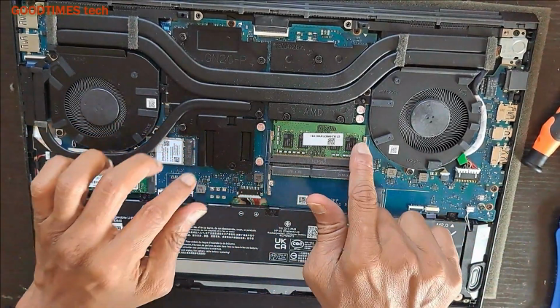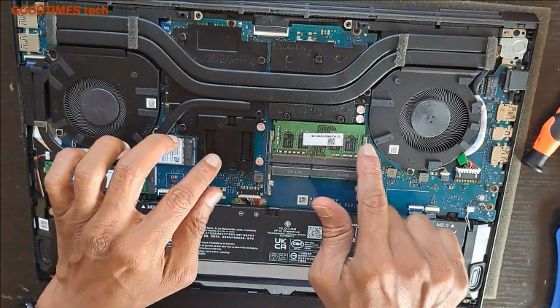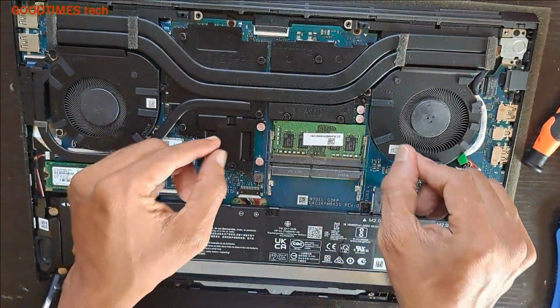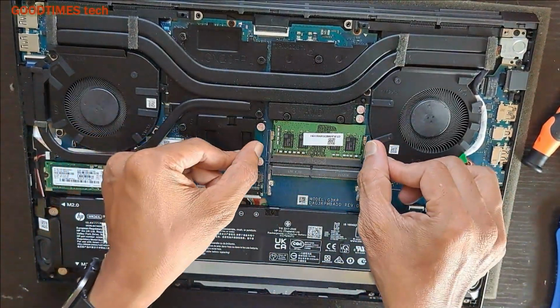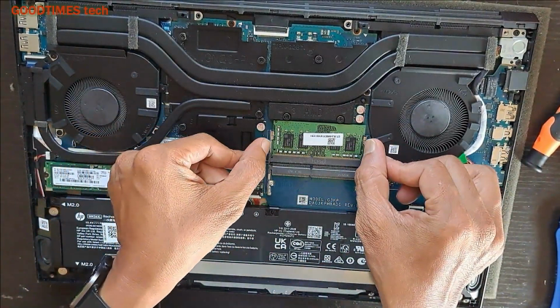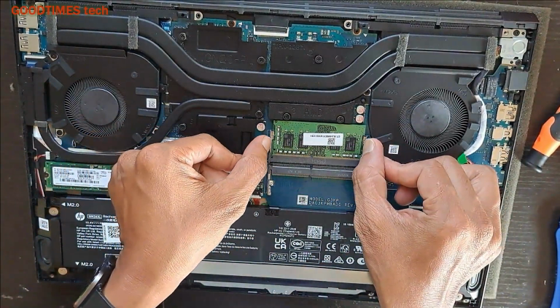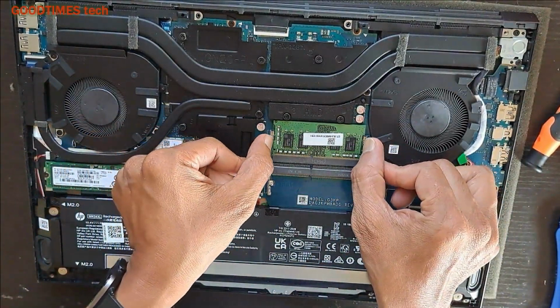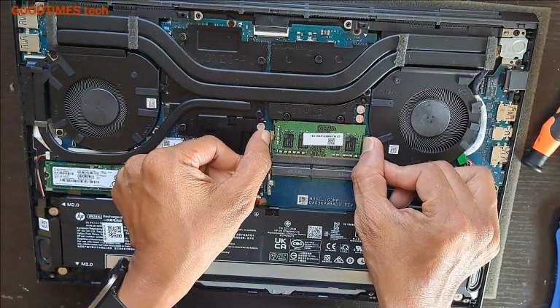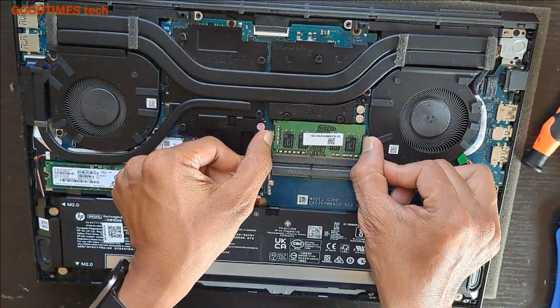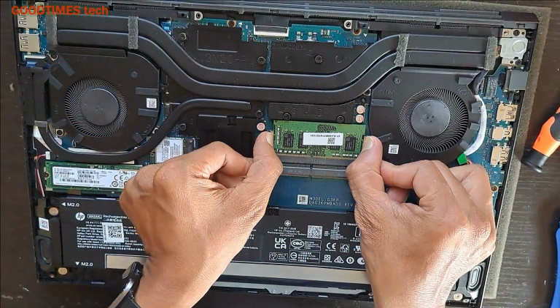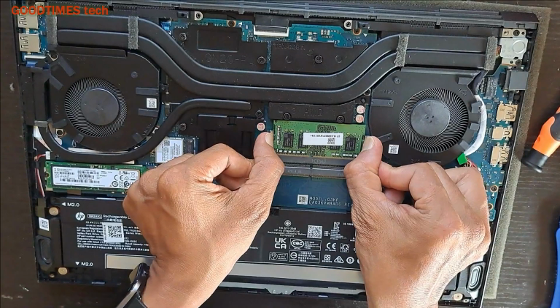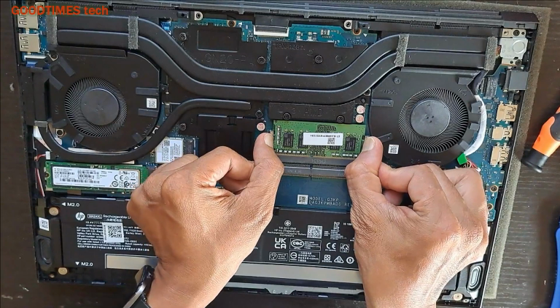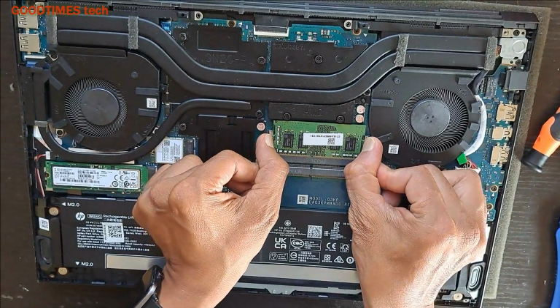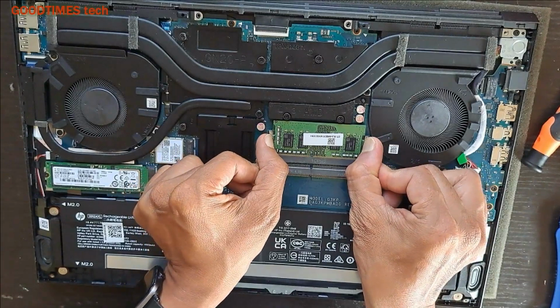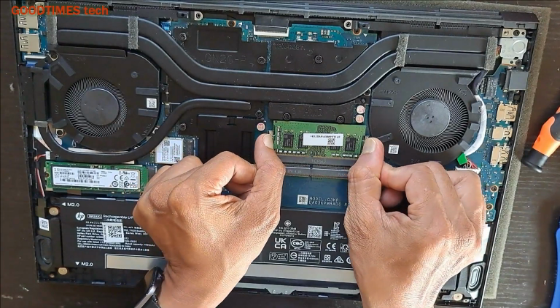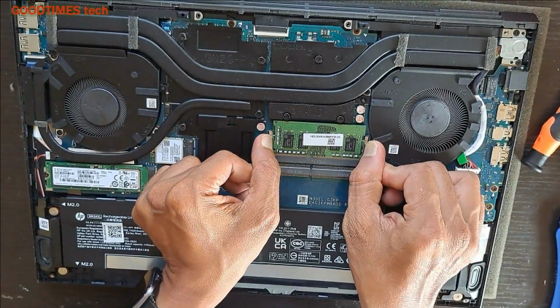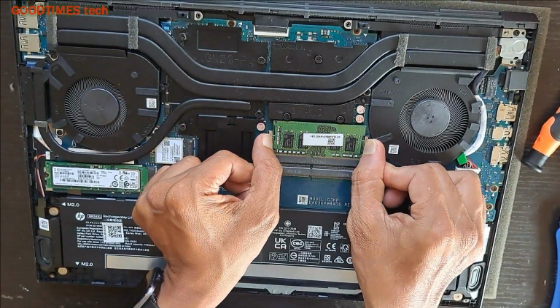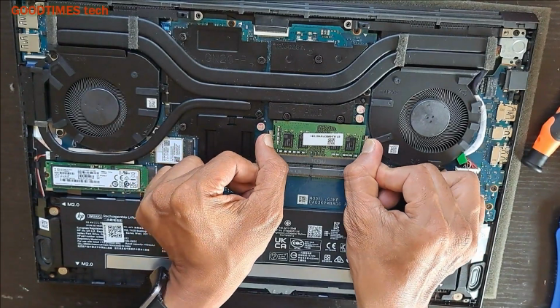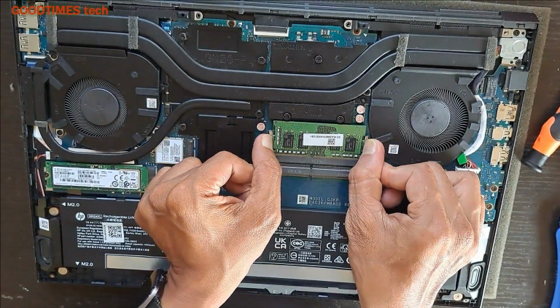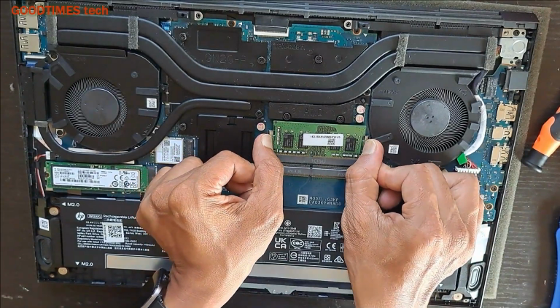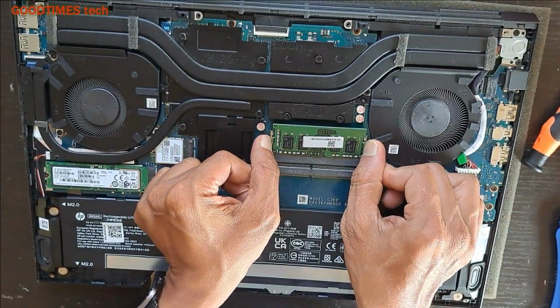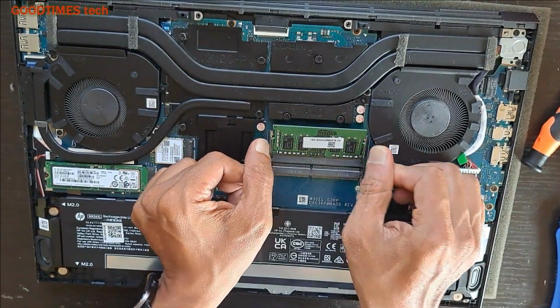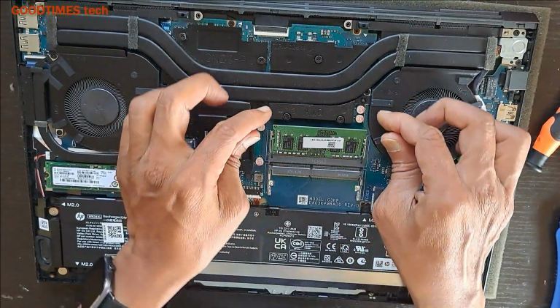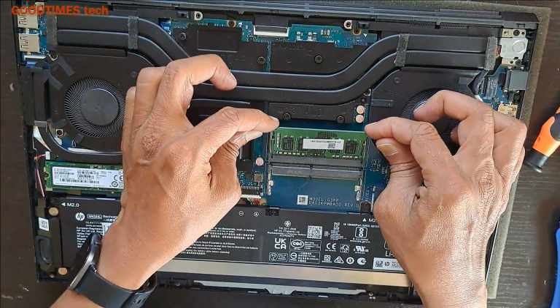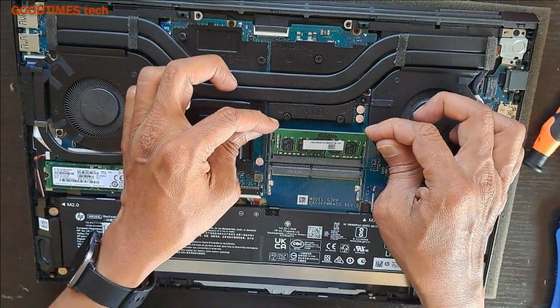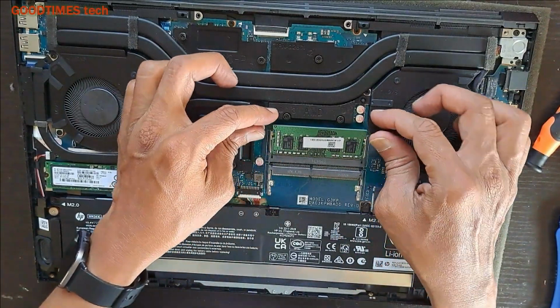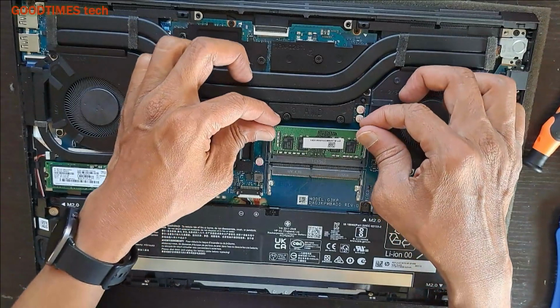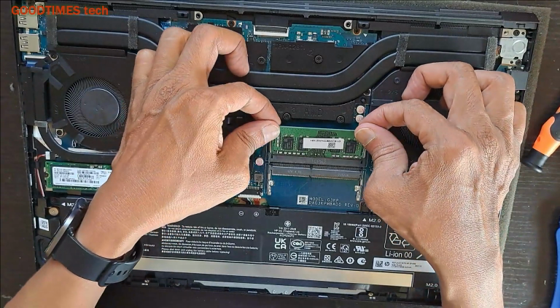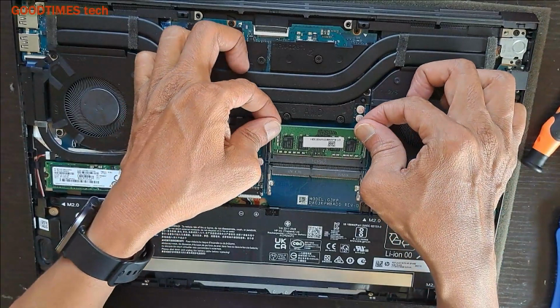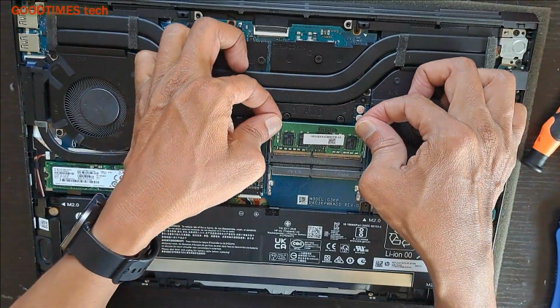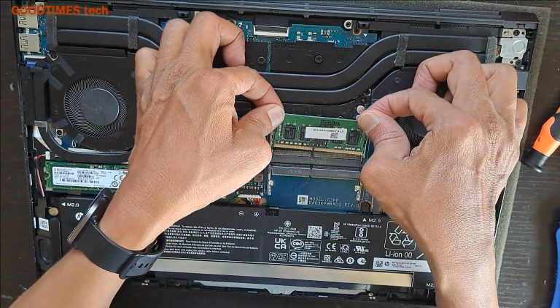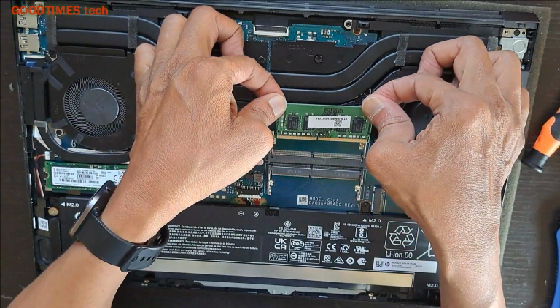As you can see, this is the RAM. Just slide these locks aside and the RAM will pop up like this. Just pull it in this way.